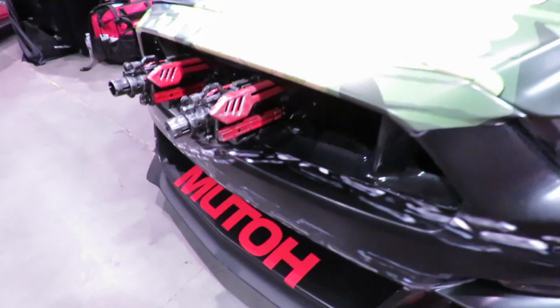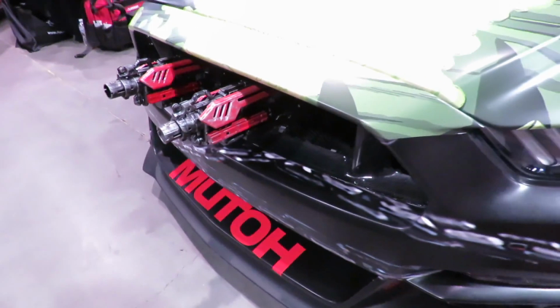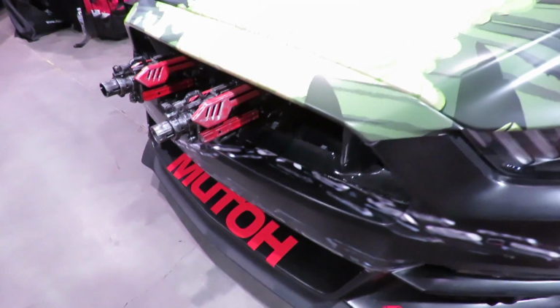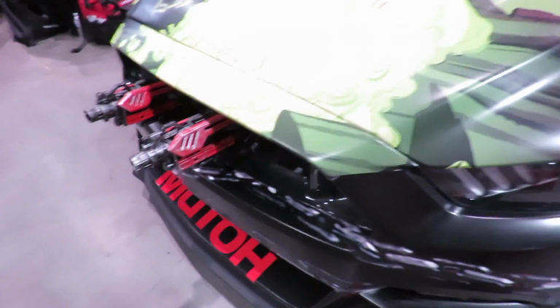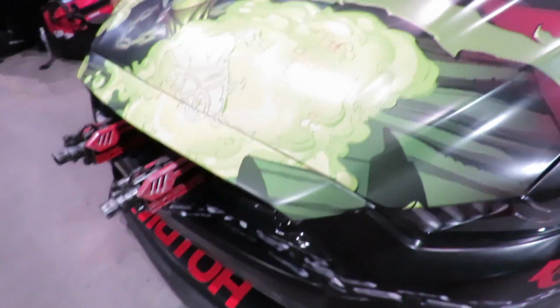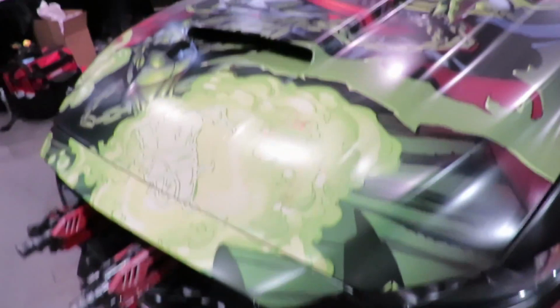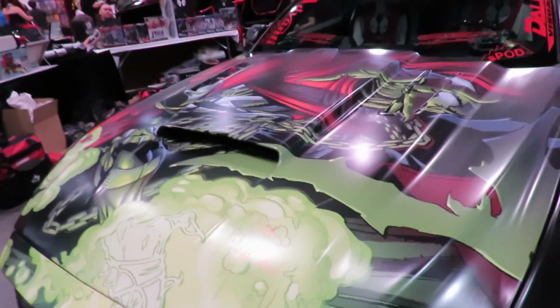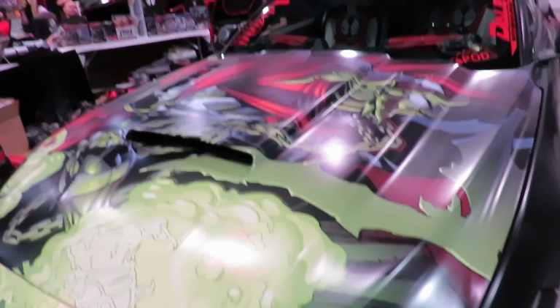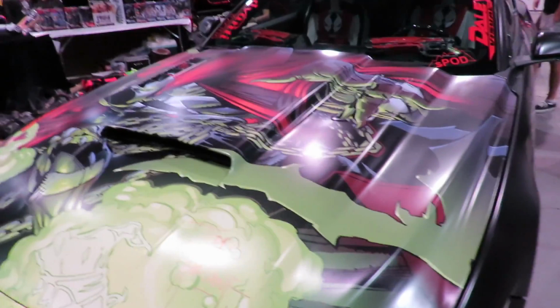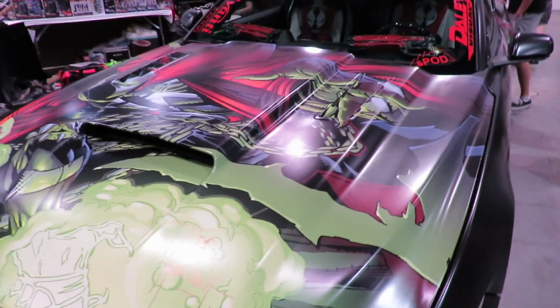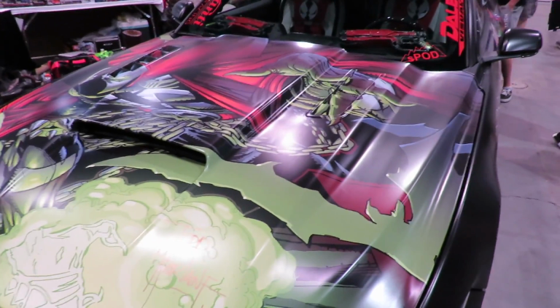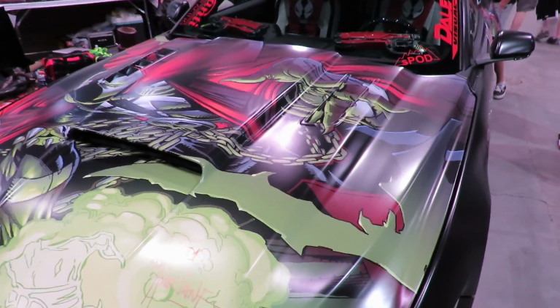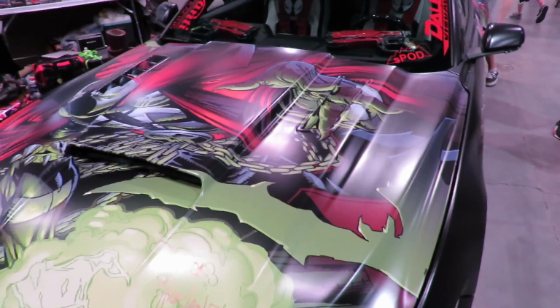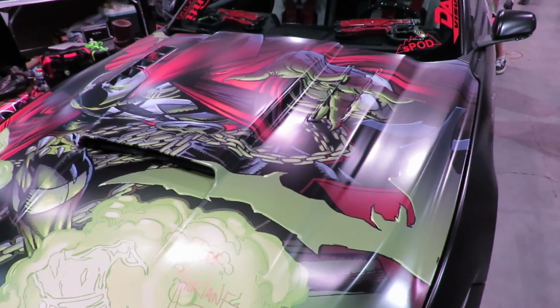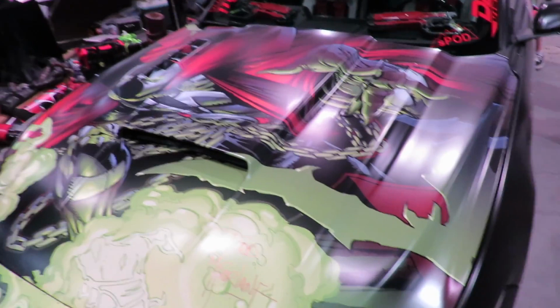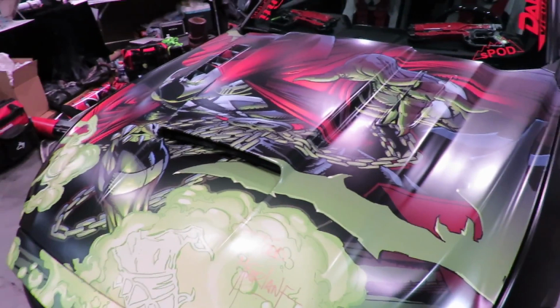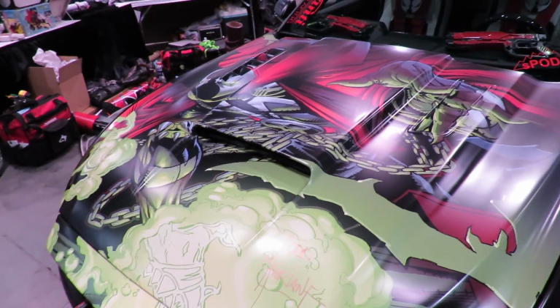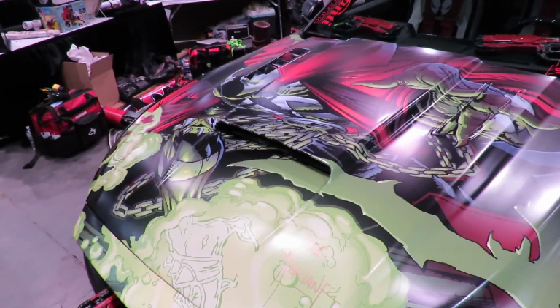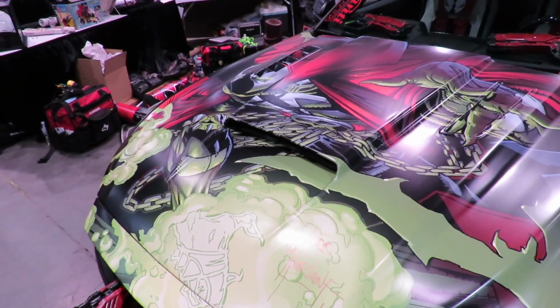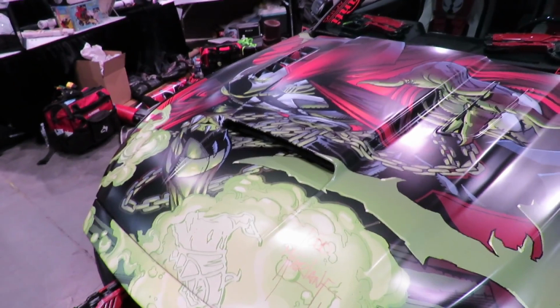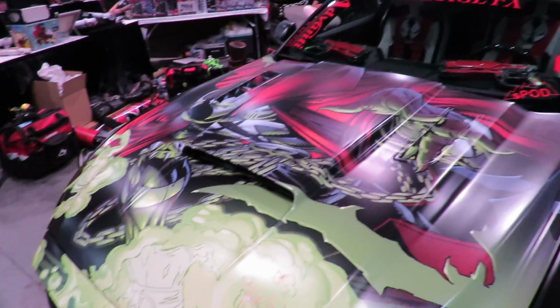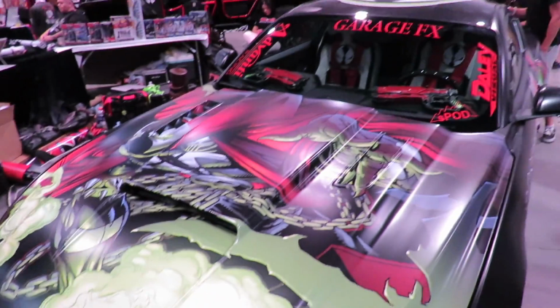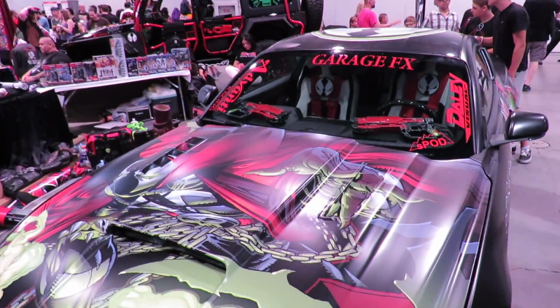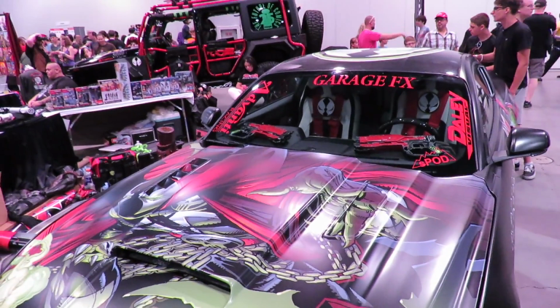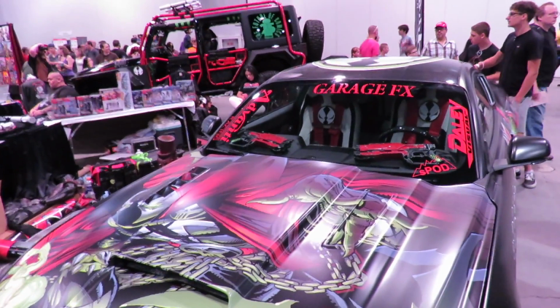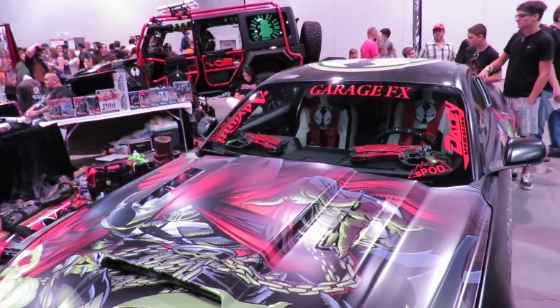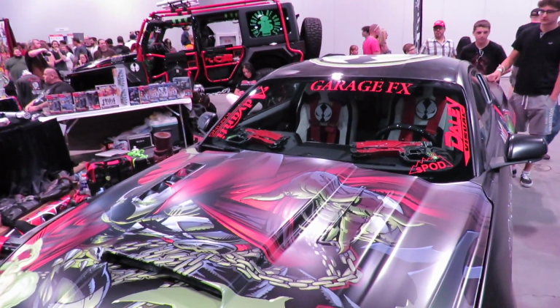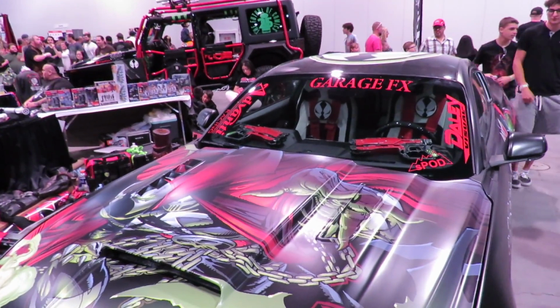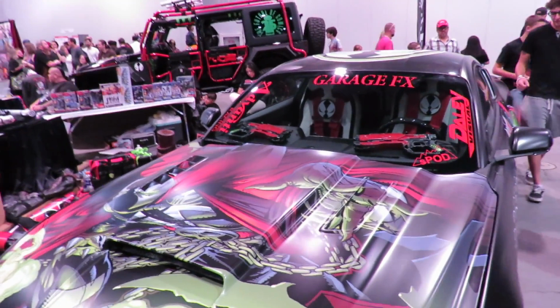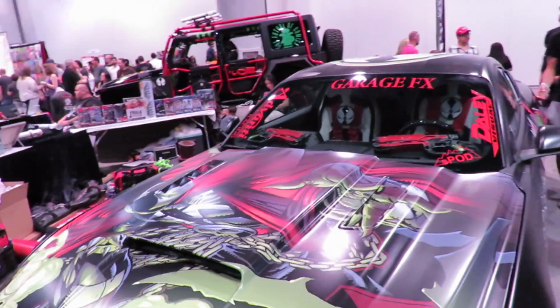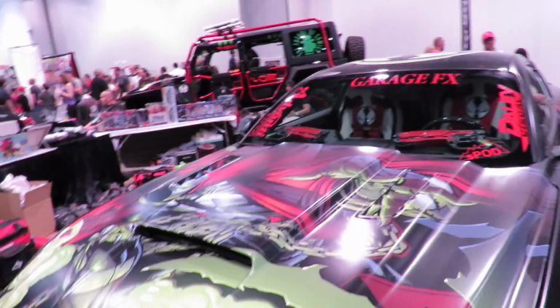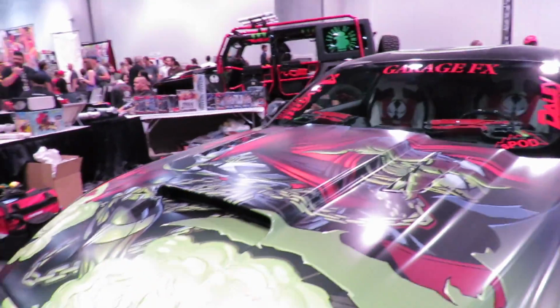The actual vinyl is provided by Avery. The print is done by Muto, and Daily Visual did the complete wrap. They are also doing the wrap on our GT350 right next to it.